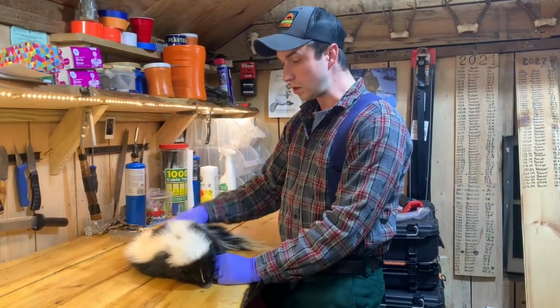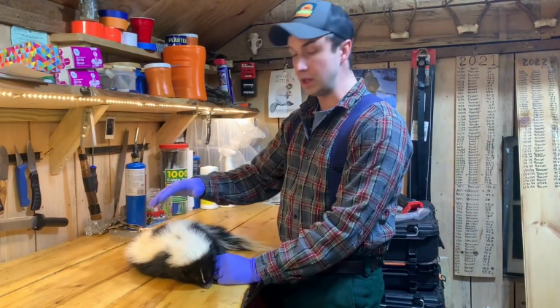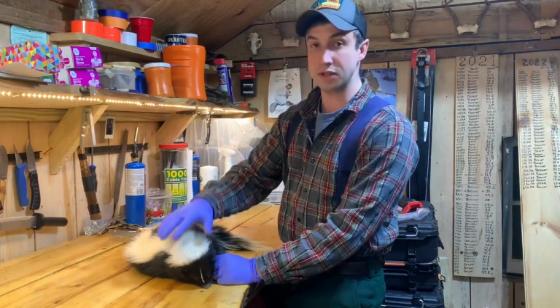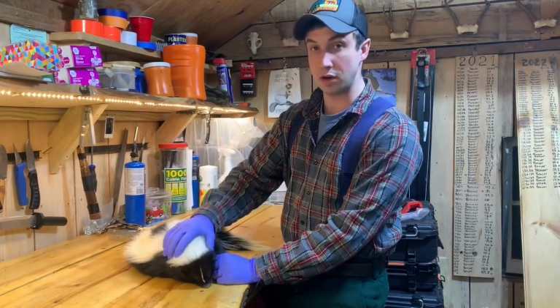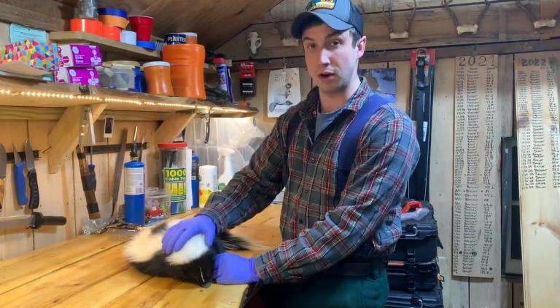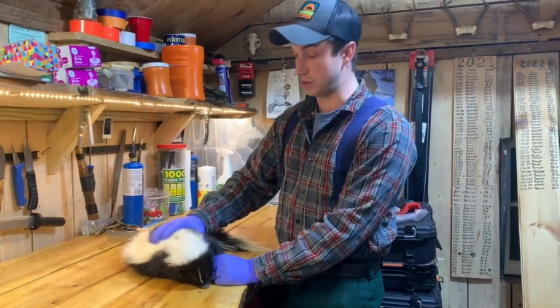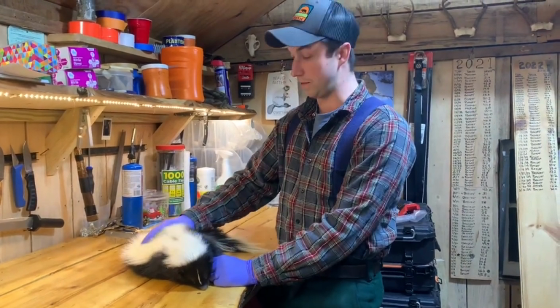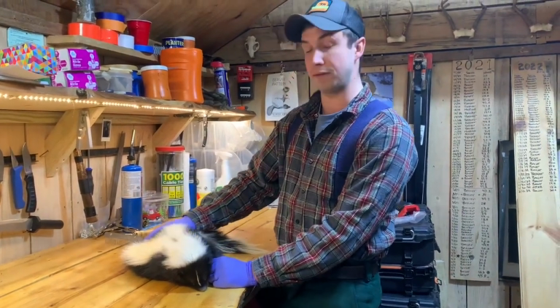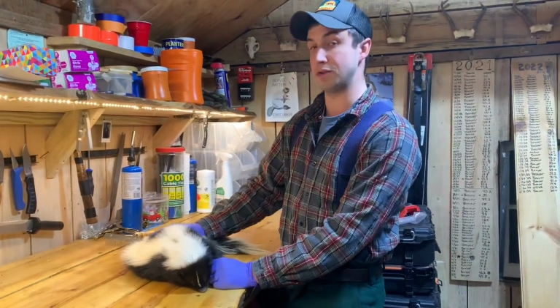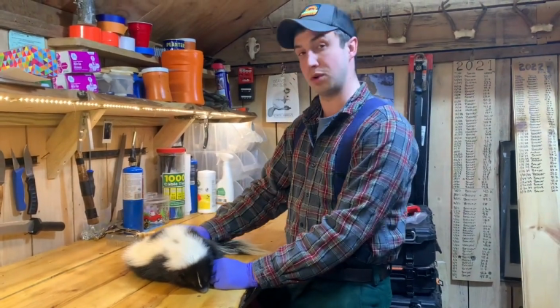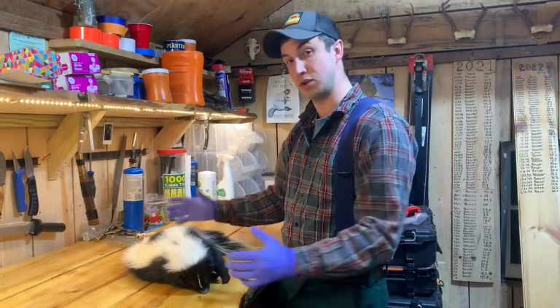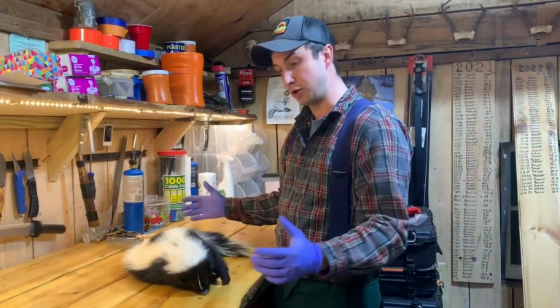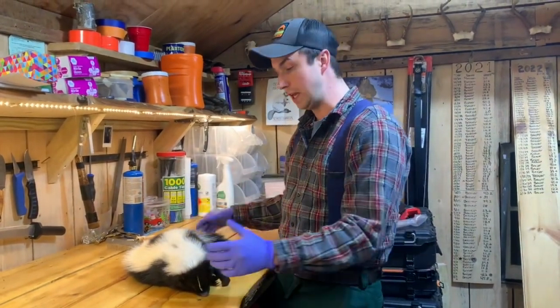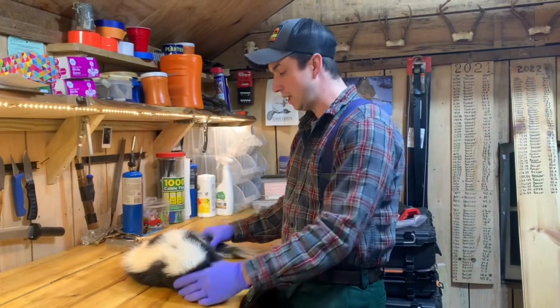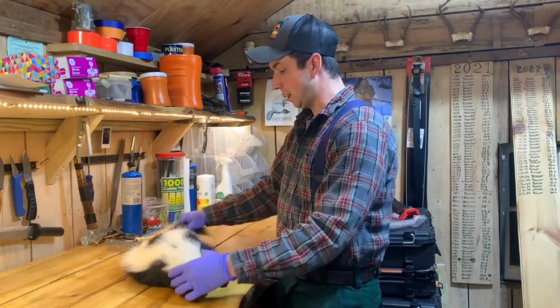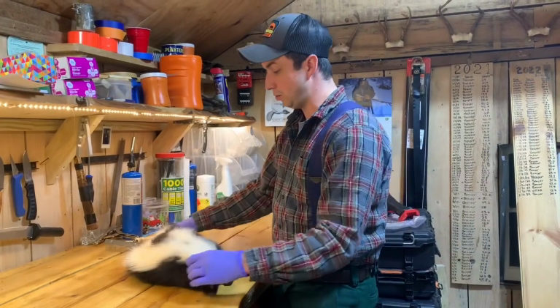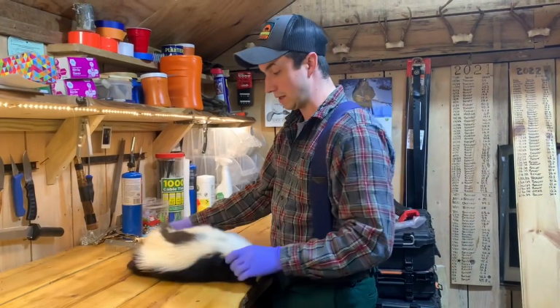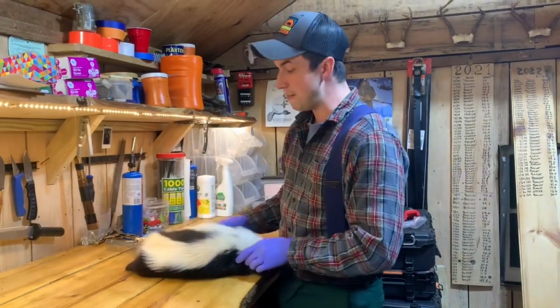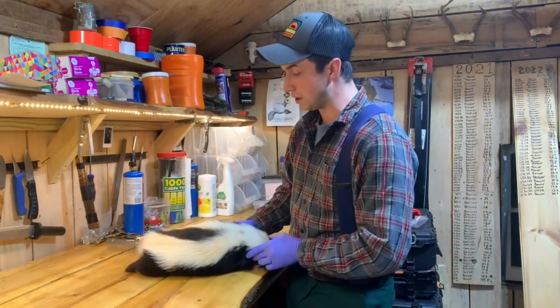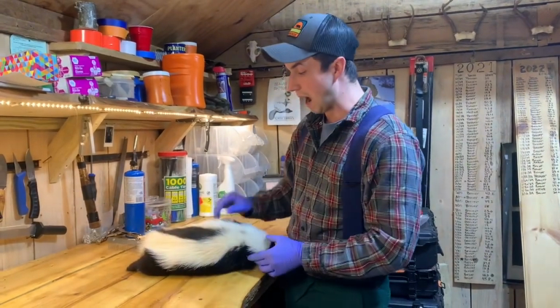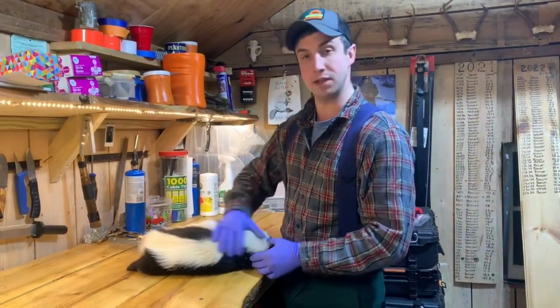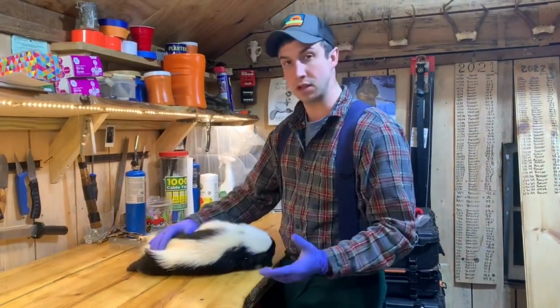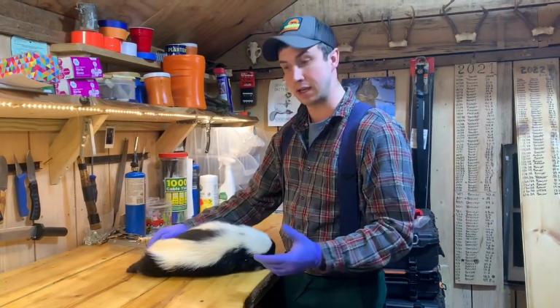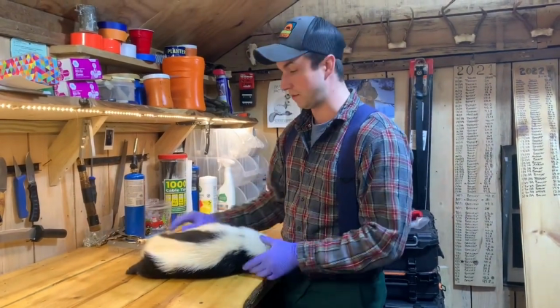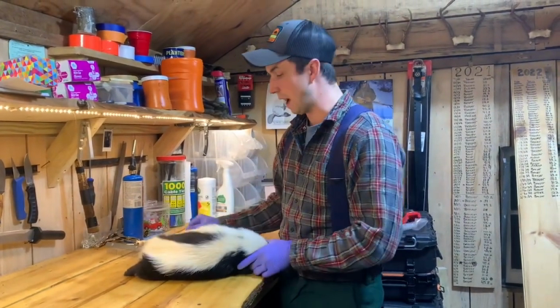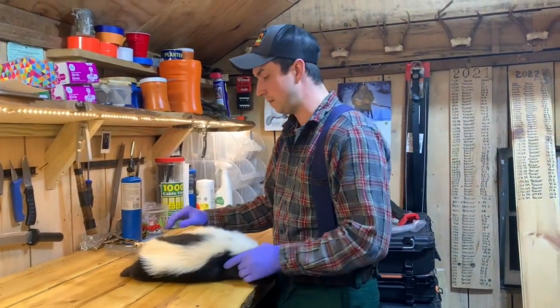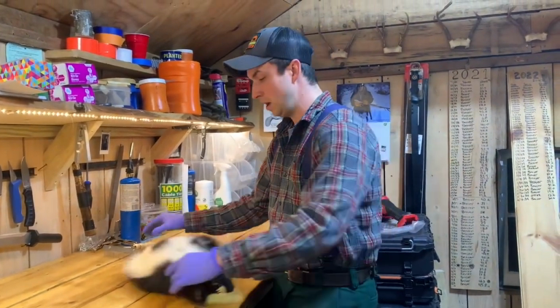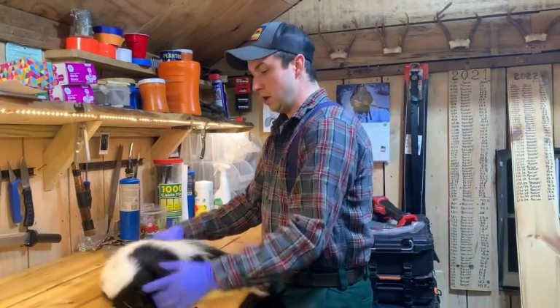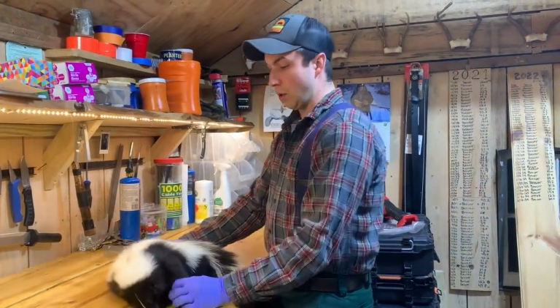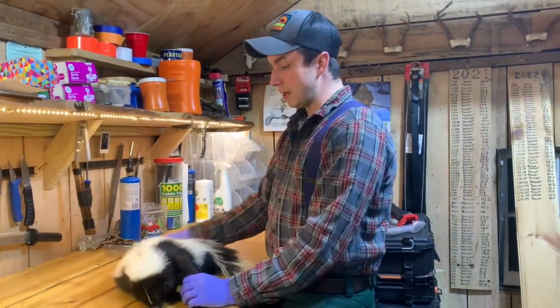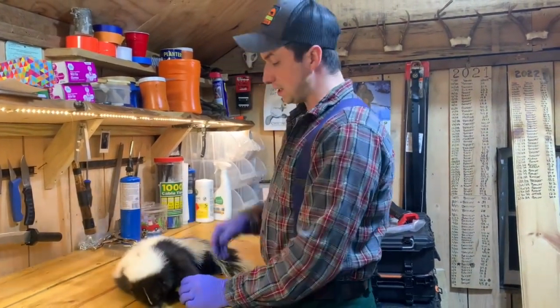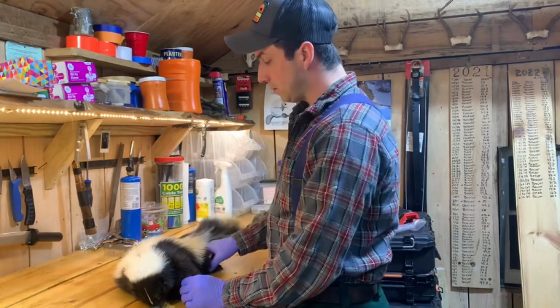We love skunk fur — it's one of our favorite furs to work with. Super unique, it has amazing patterns. Every skunk has a different pattern. So when we get this animal...